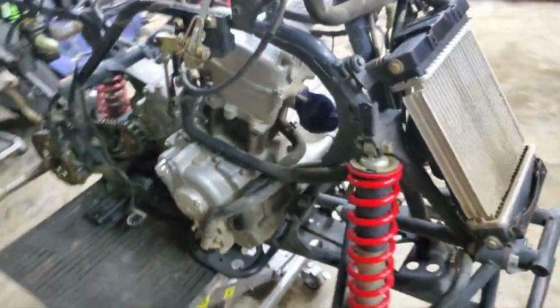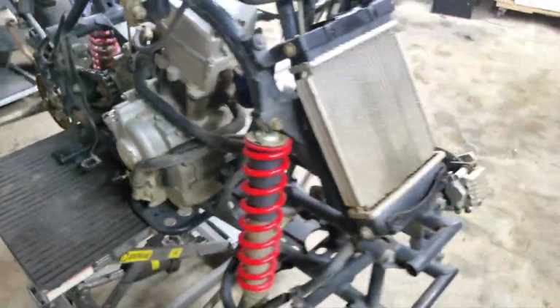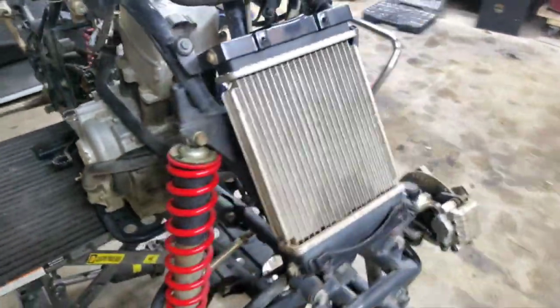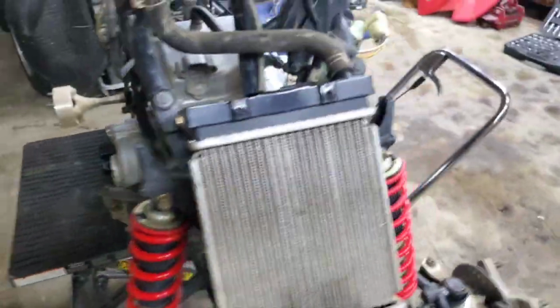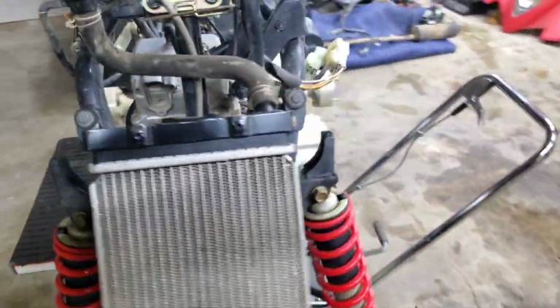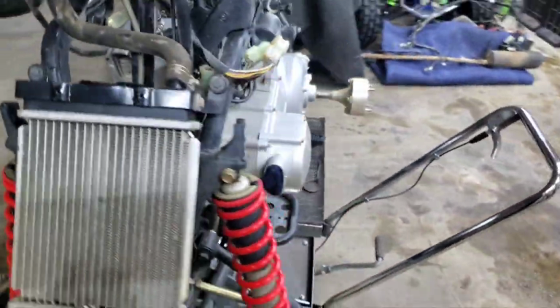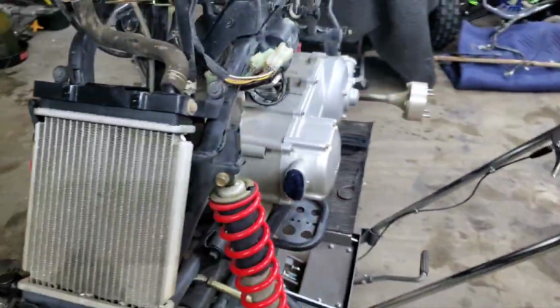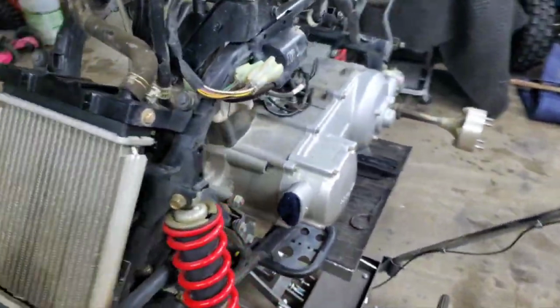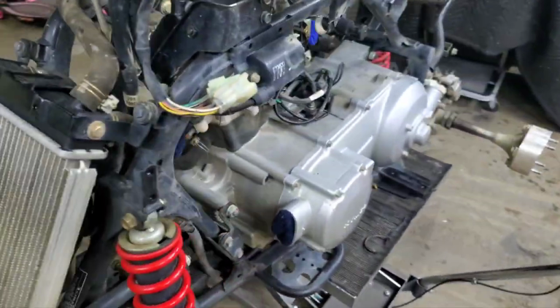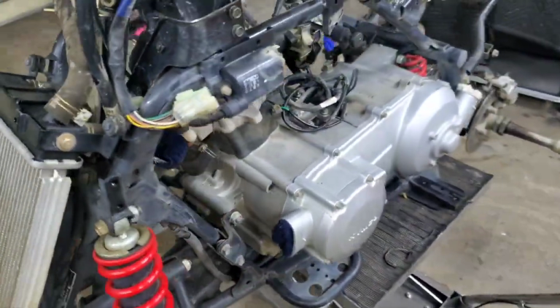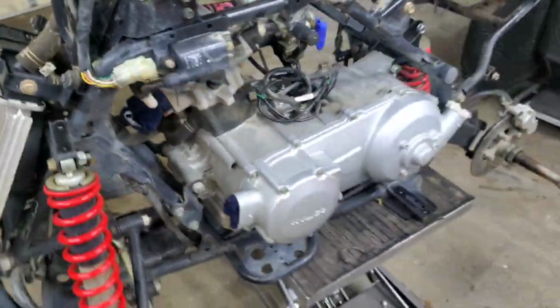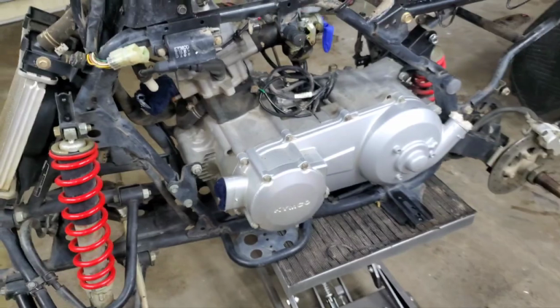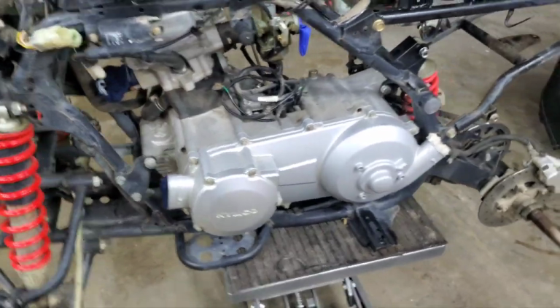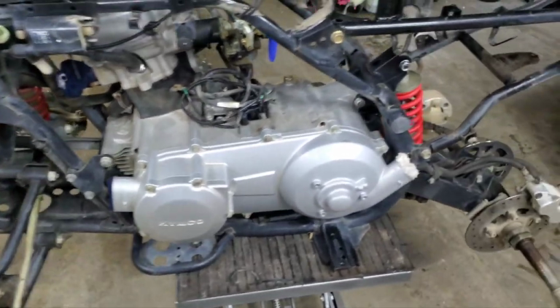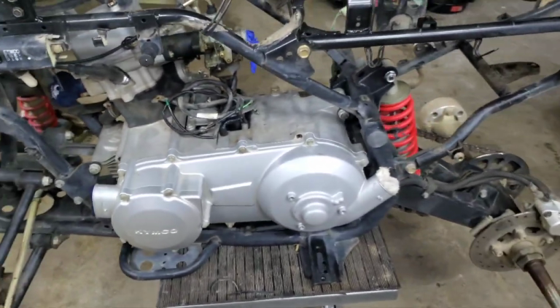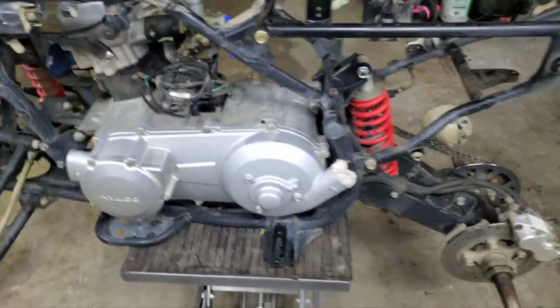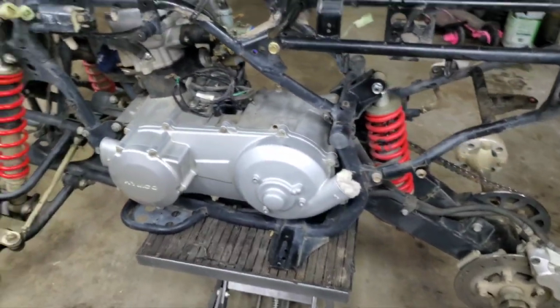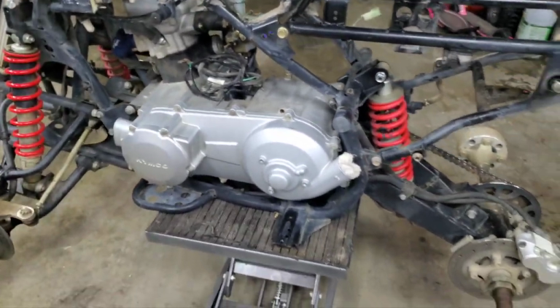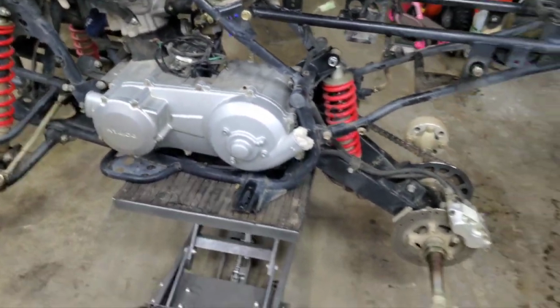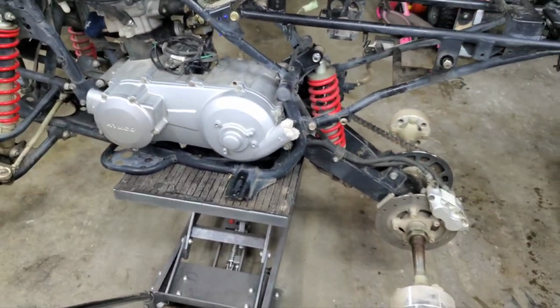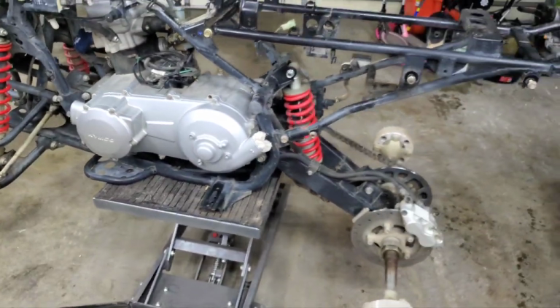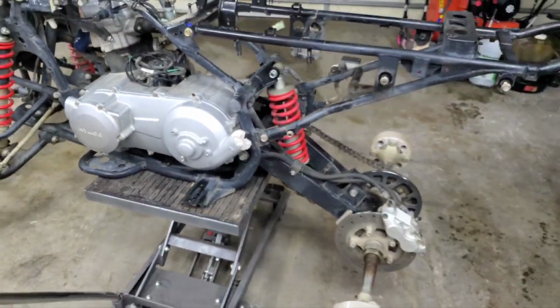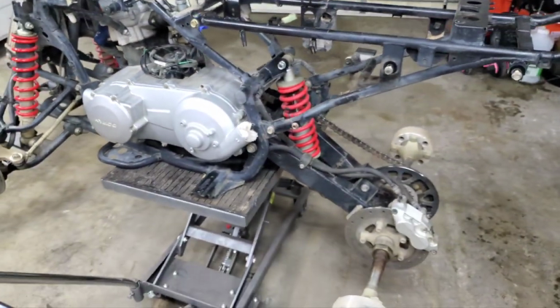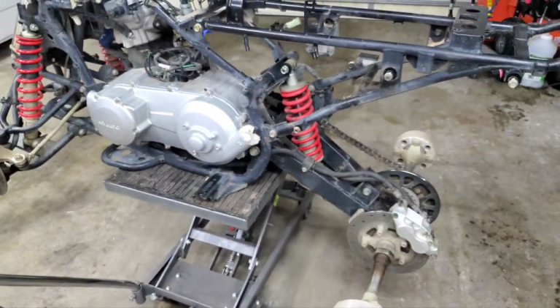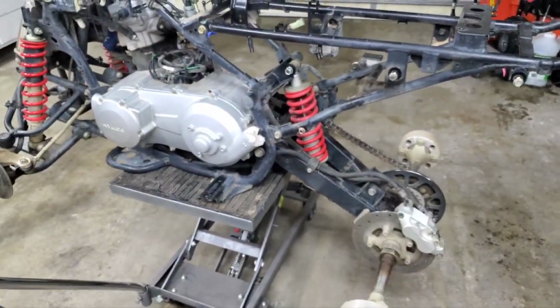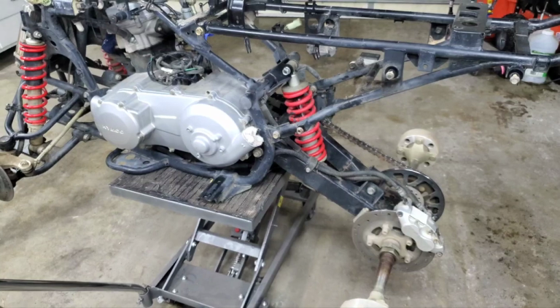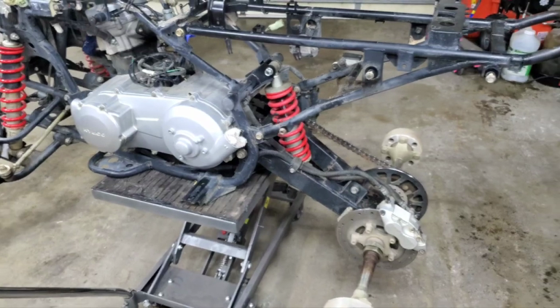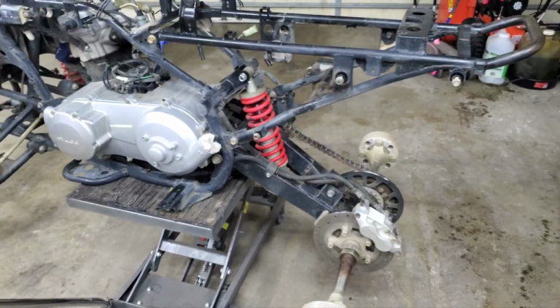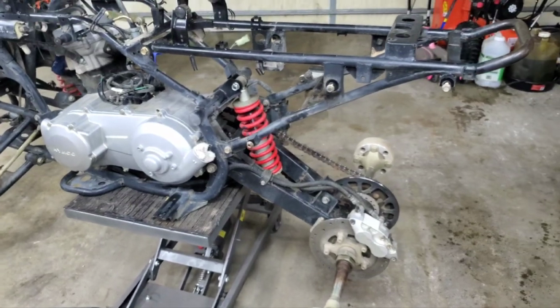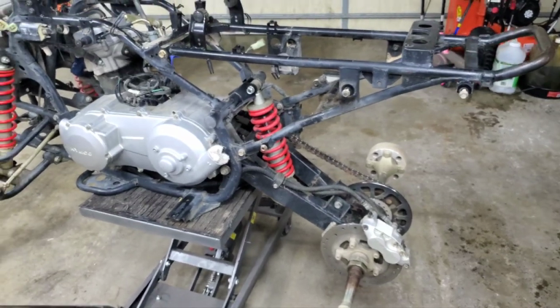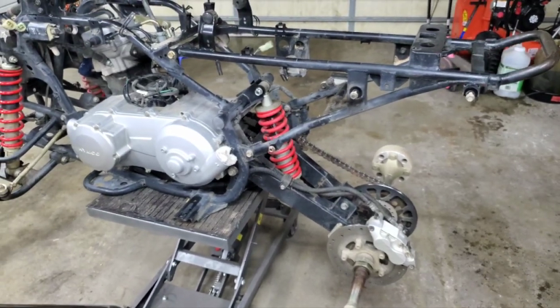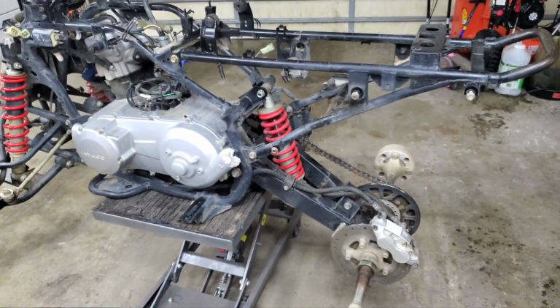This thing runs awesome. I'm just stripping it down, redoing it. This is the wife's machine now, and I'm going to be looking for a blaster project for my son.